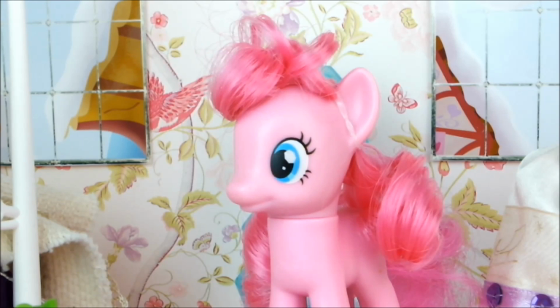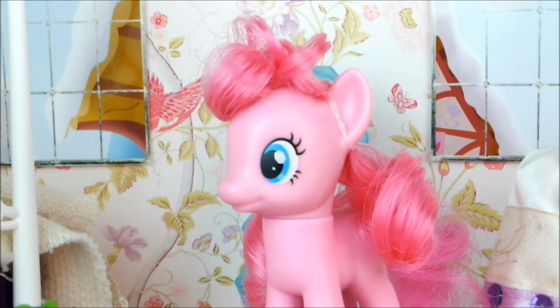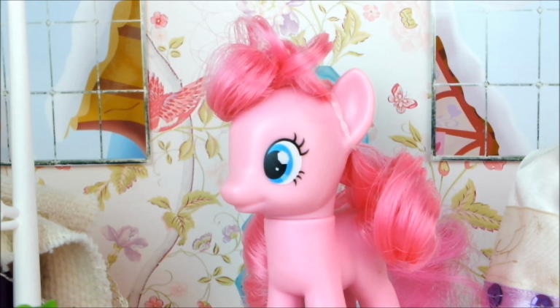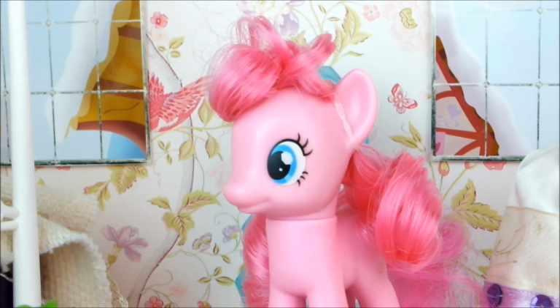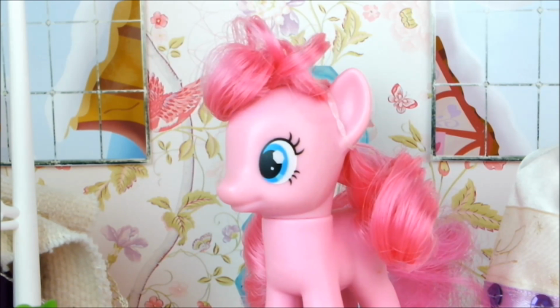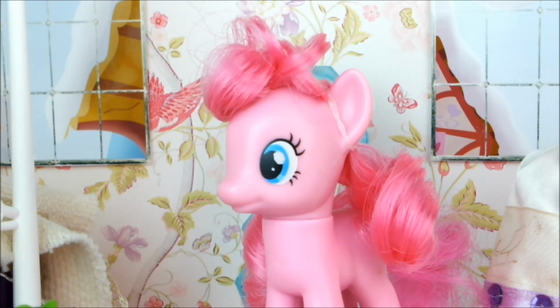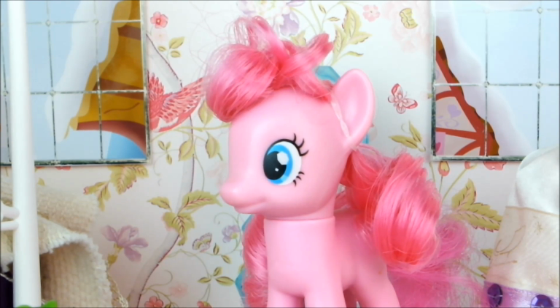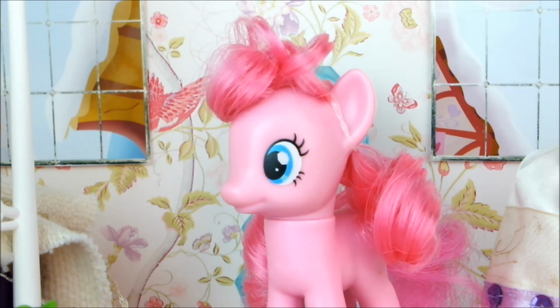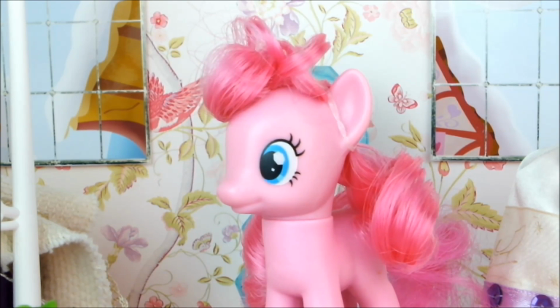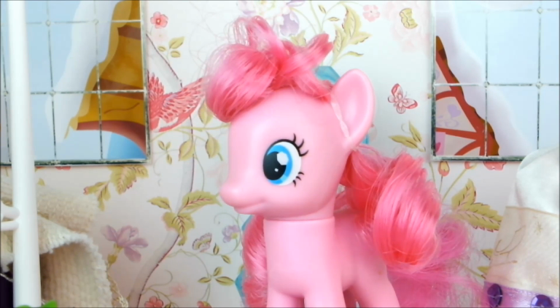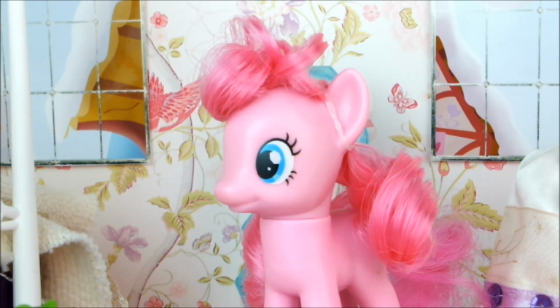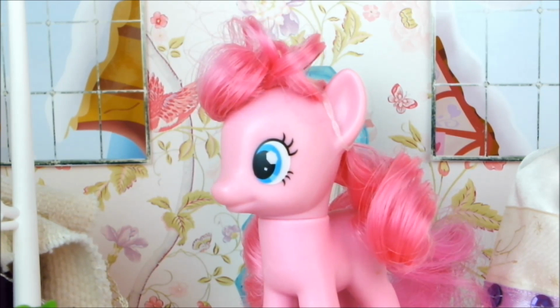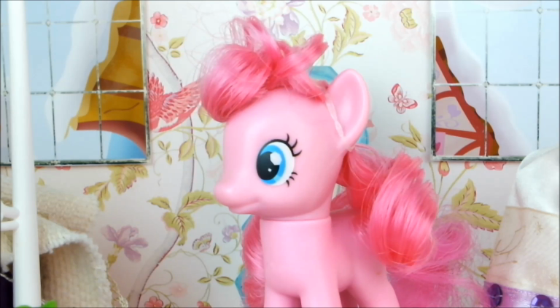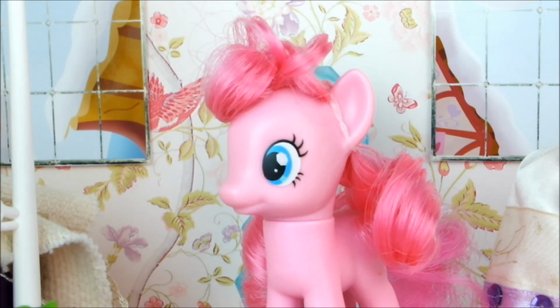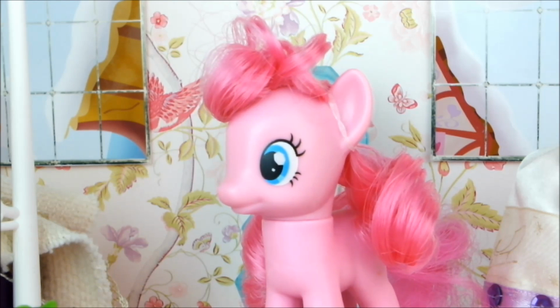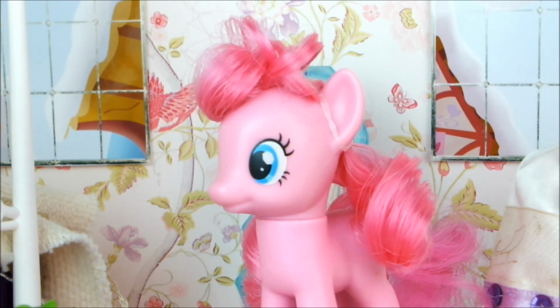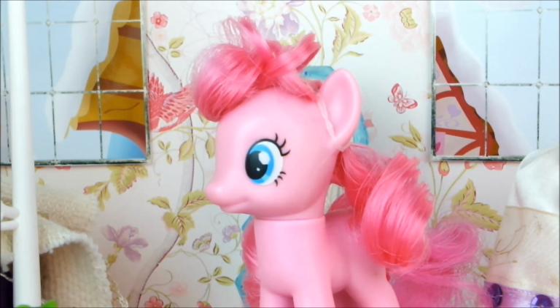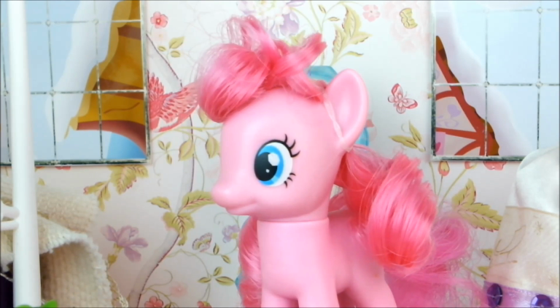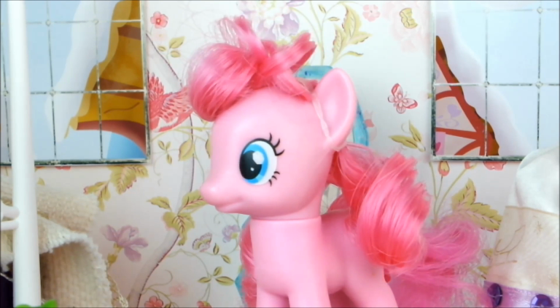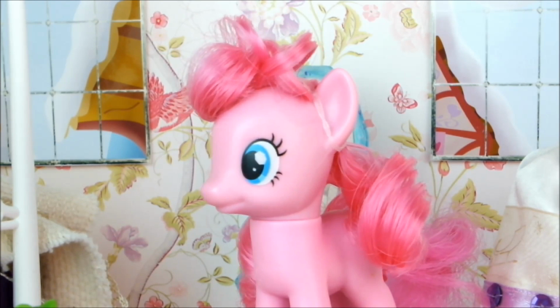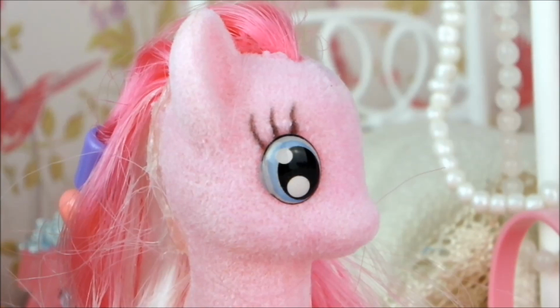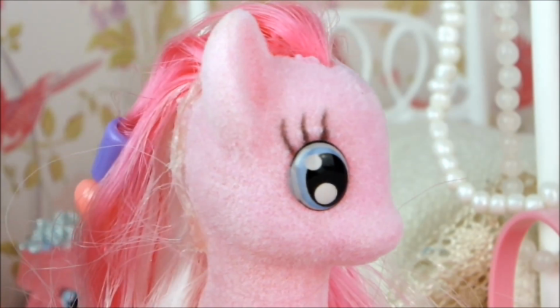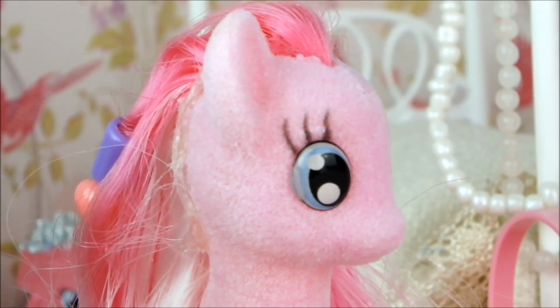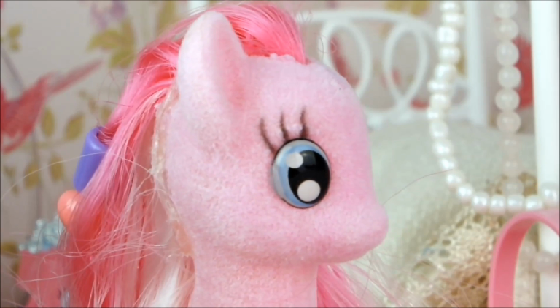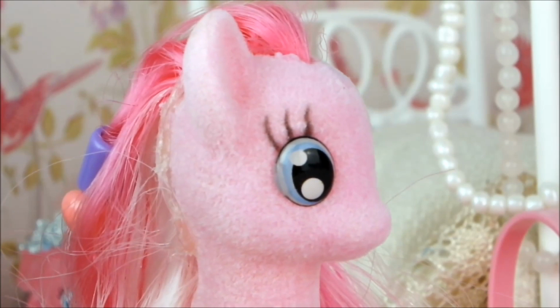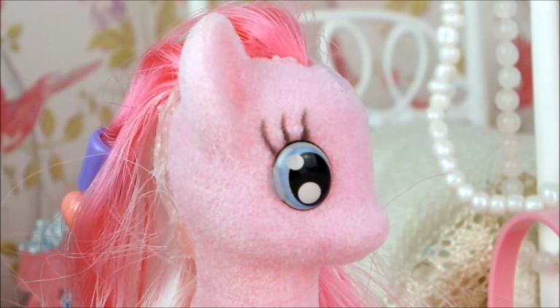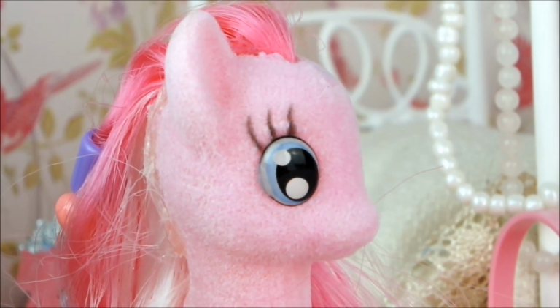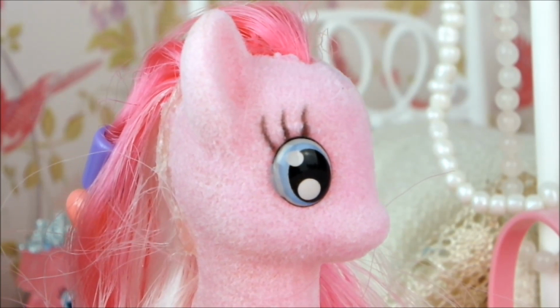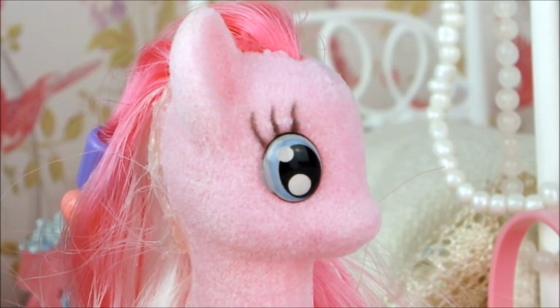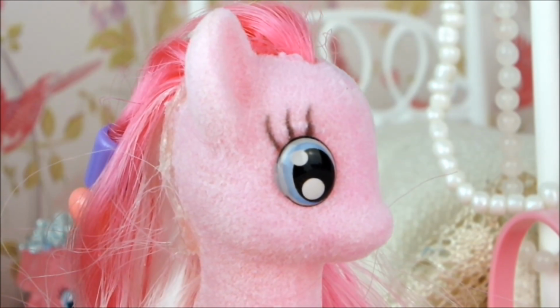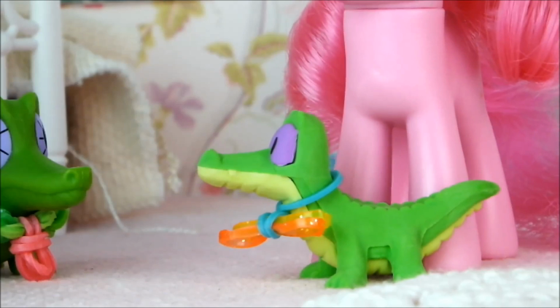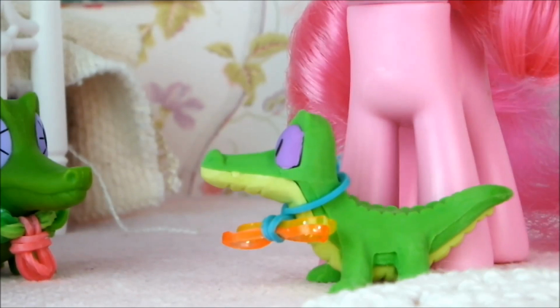Well, I don't know if I really want to give you Gummy, but you can have your own baby alligator! Okay, I mean that's better than I thought I would get. Here you go!